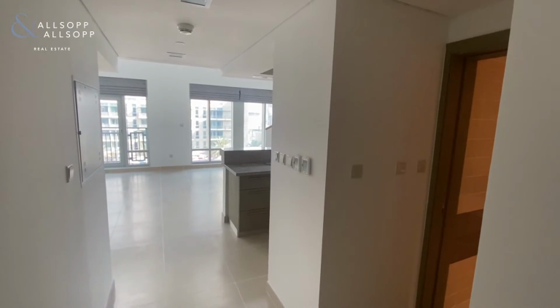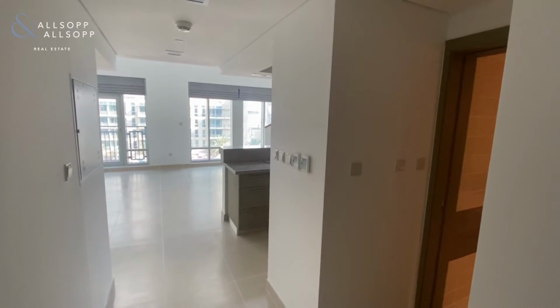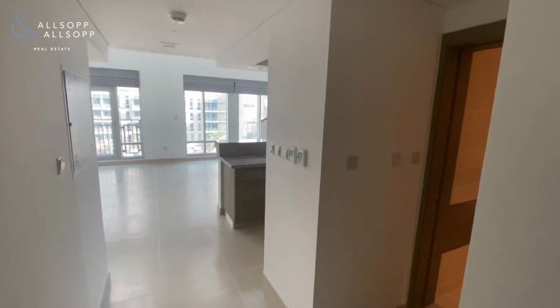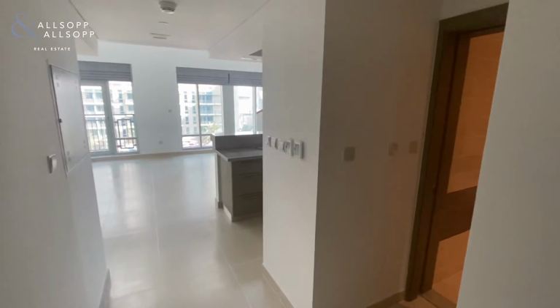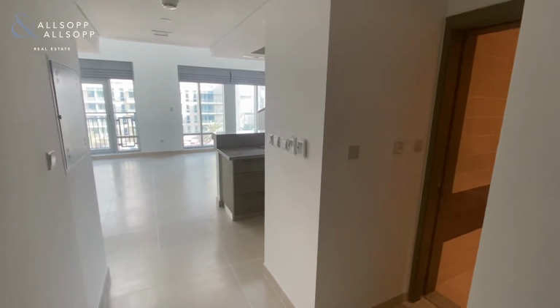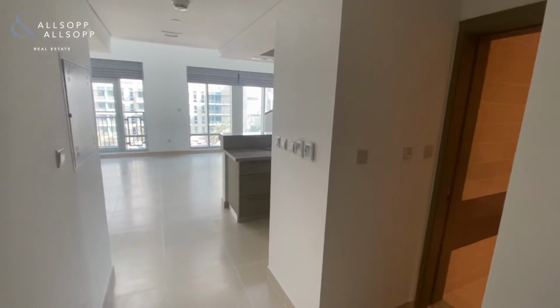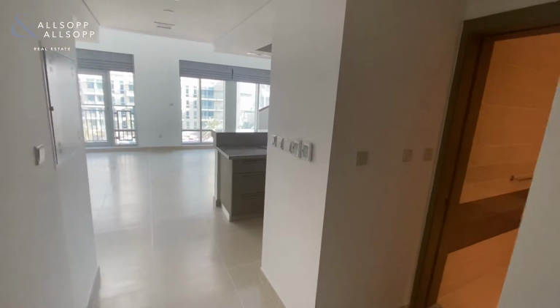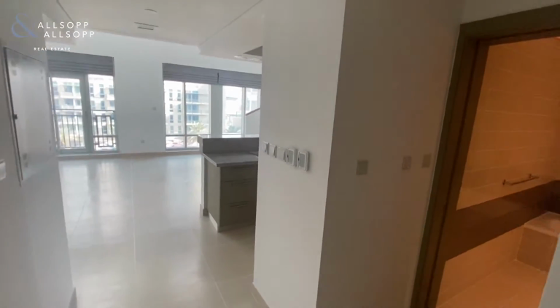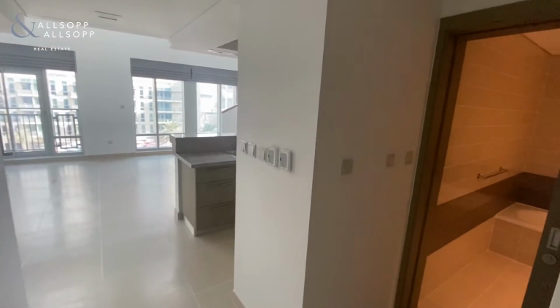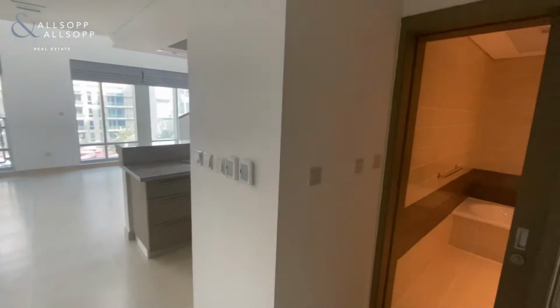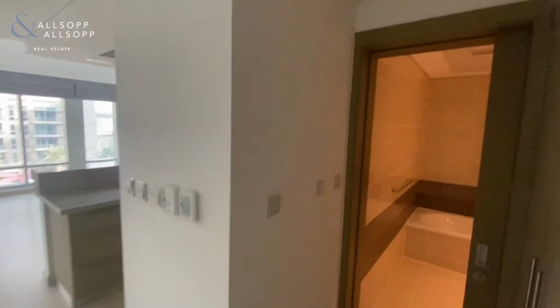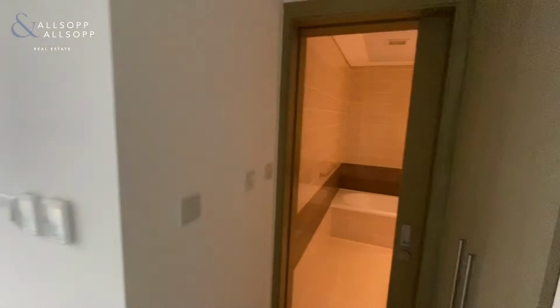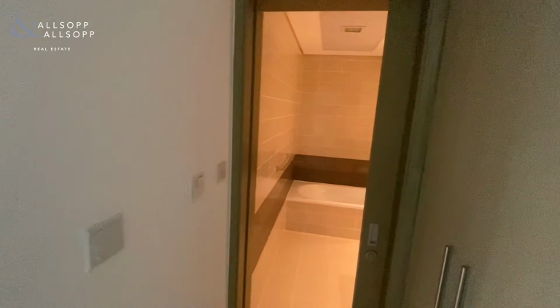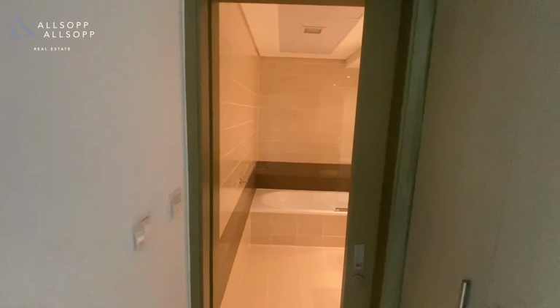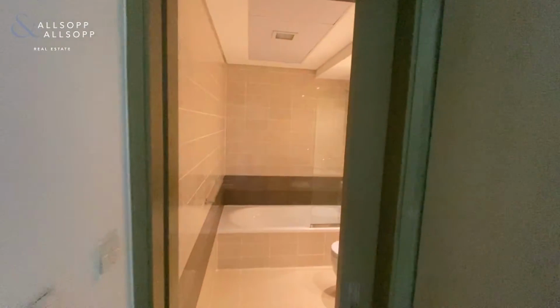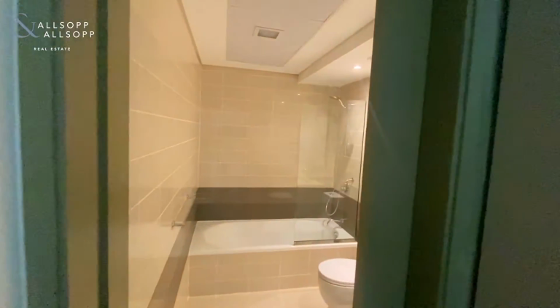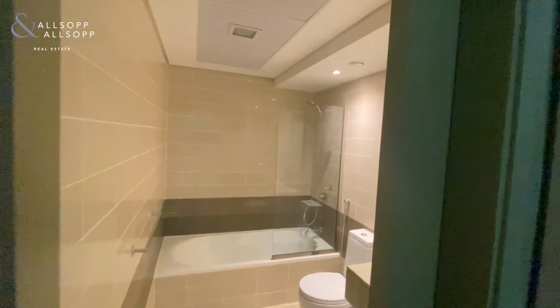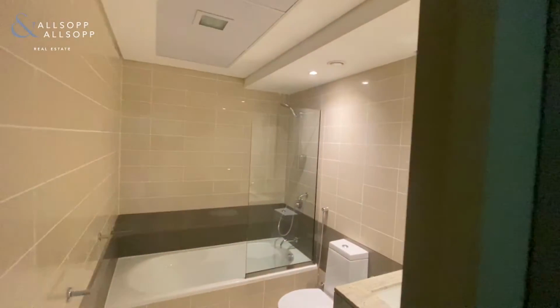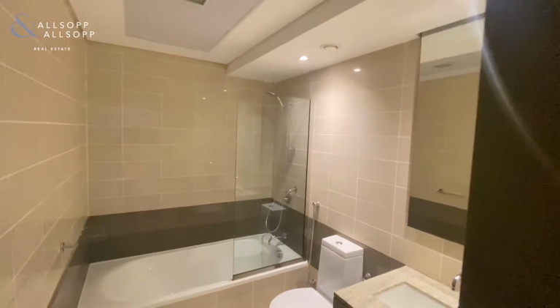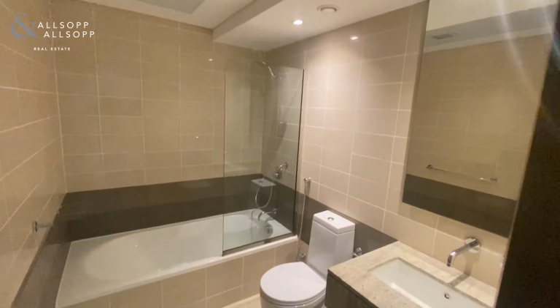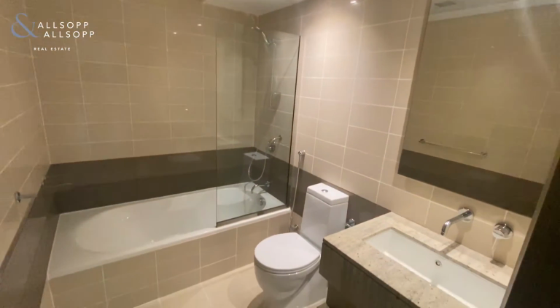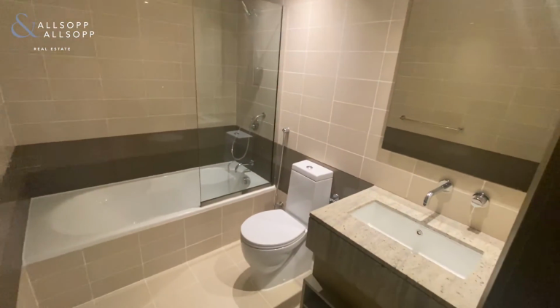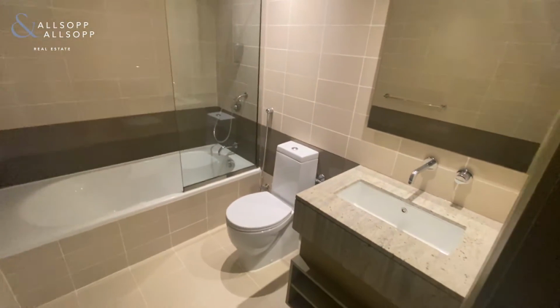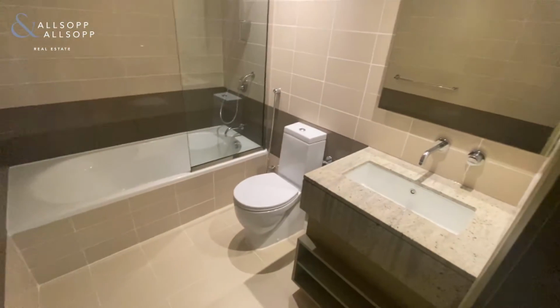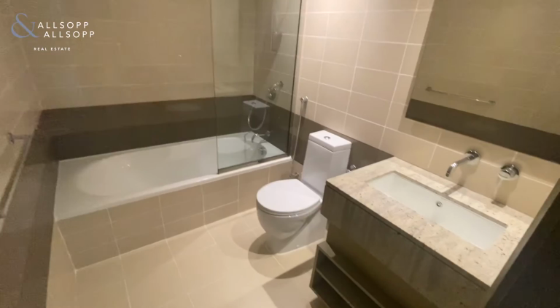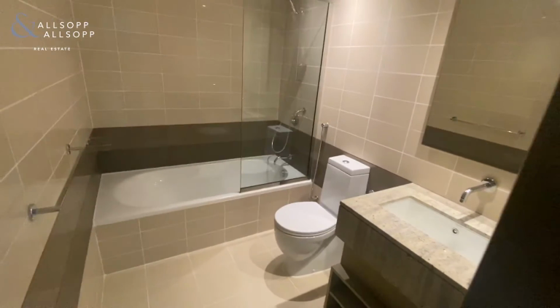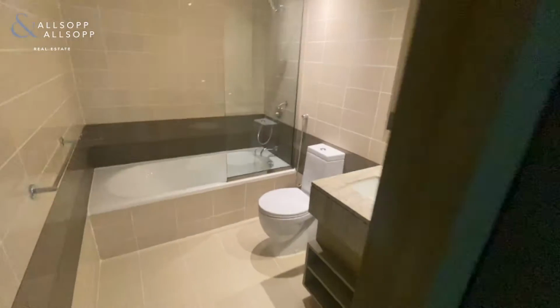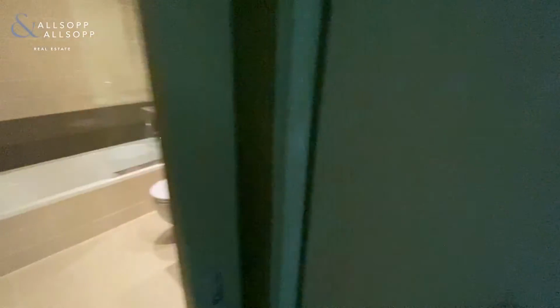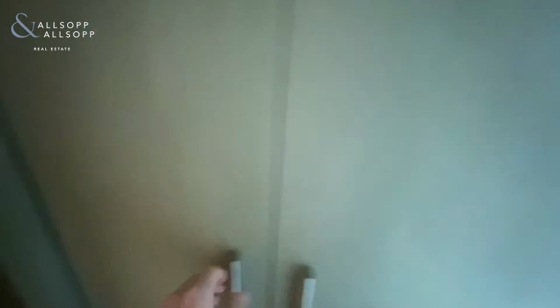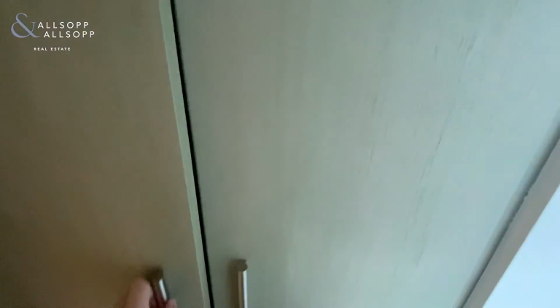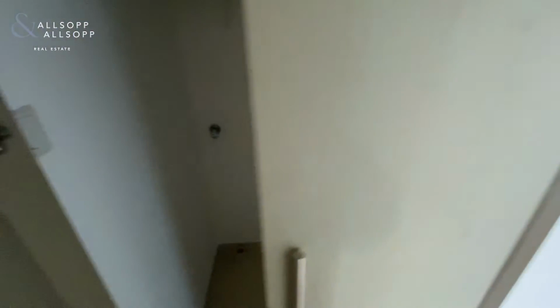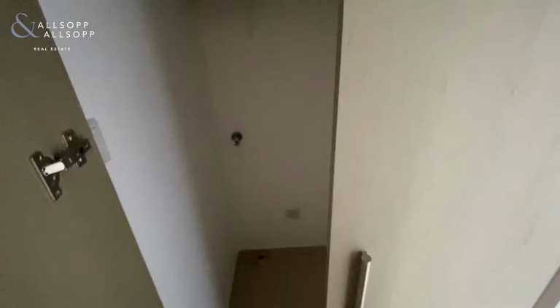Hi, it's Robert from Allsop and Allsop Real Estate. I just want to give you a quick personalised video of this stunning two-bedroom duplex that we have available immediately within the lofts.